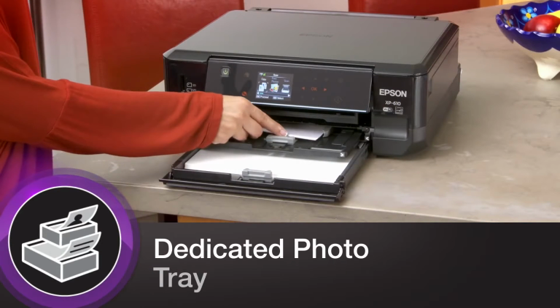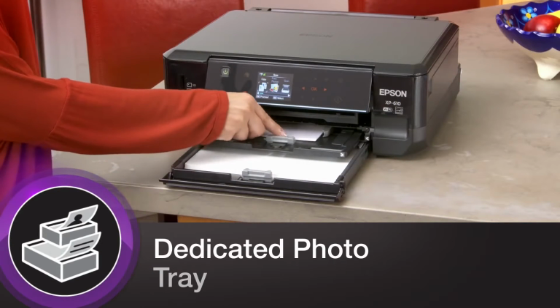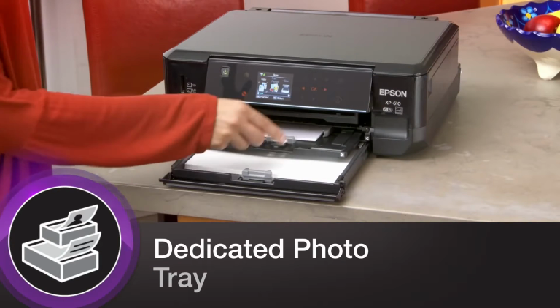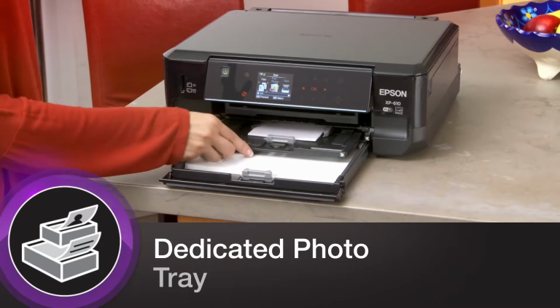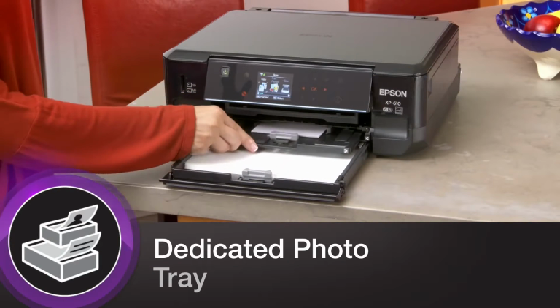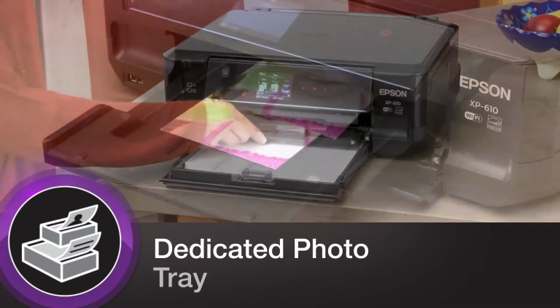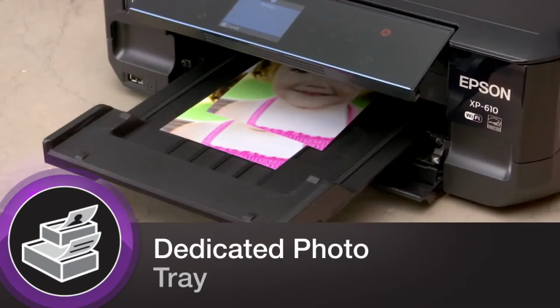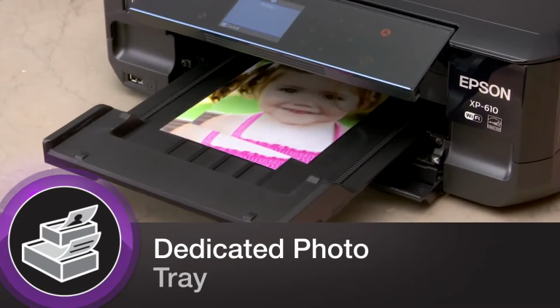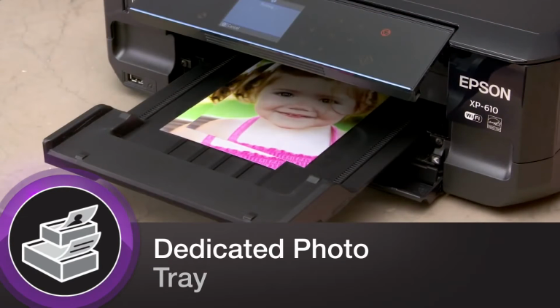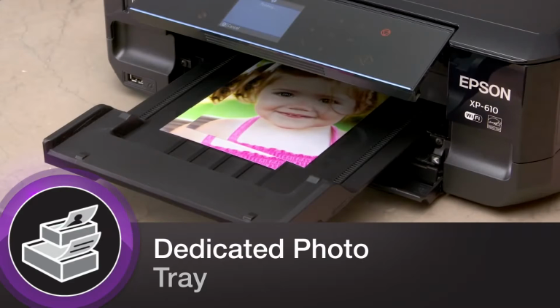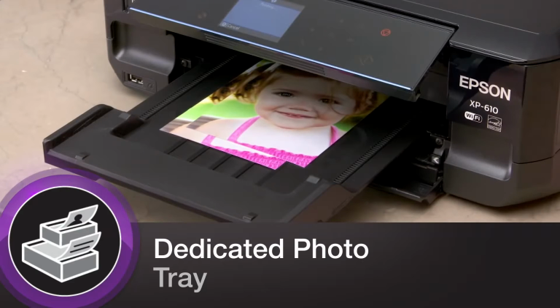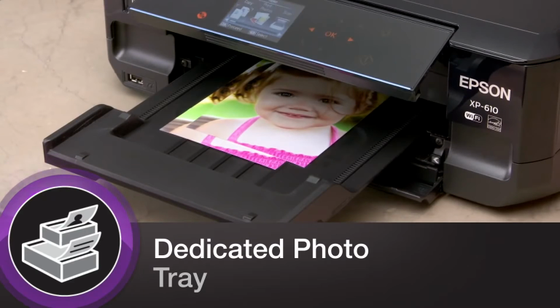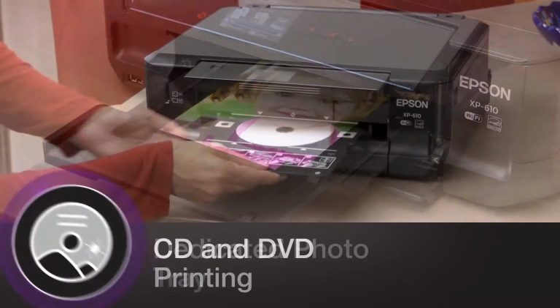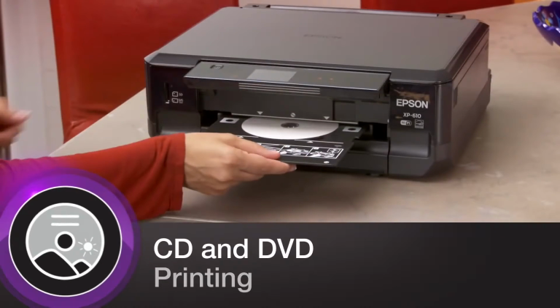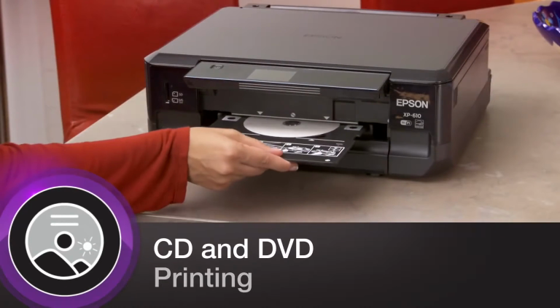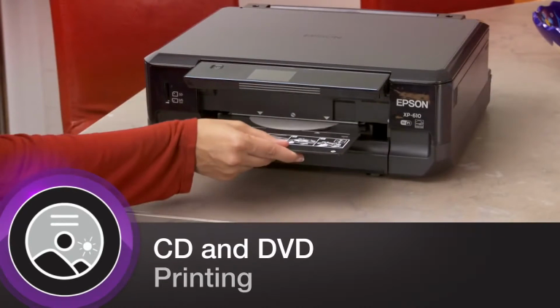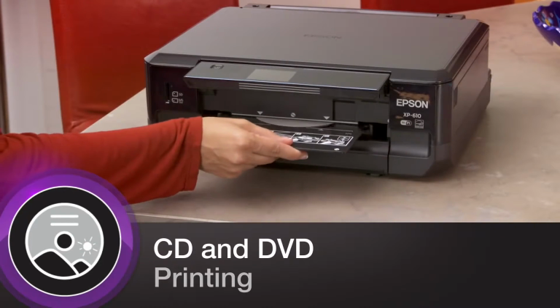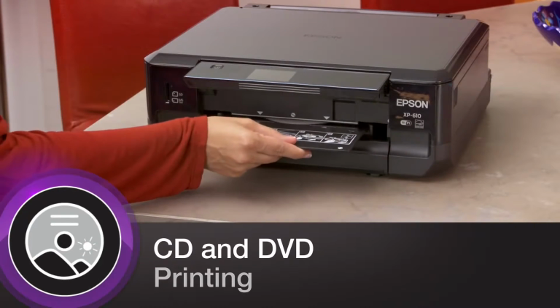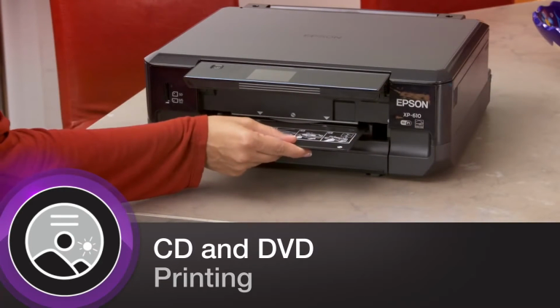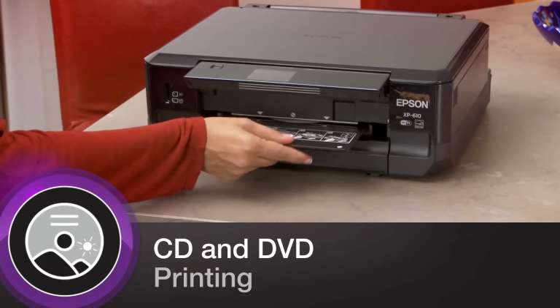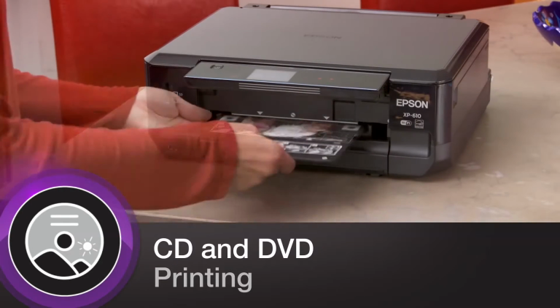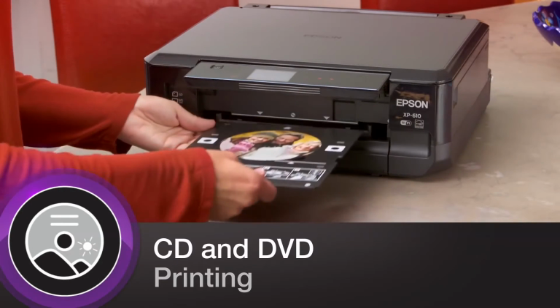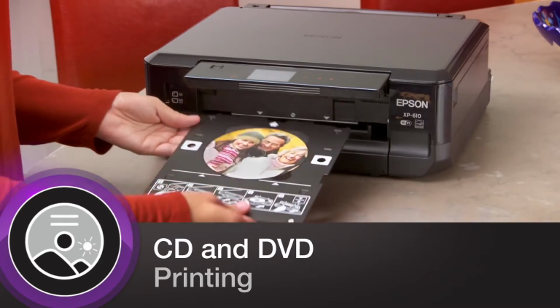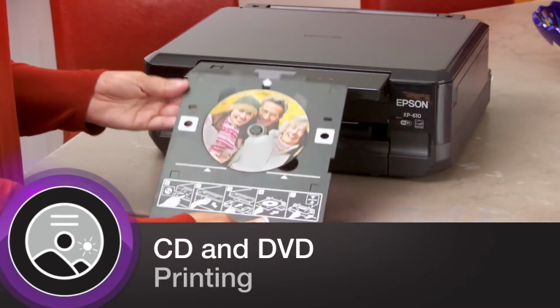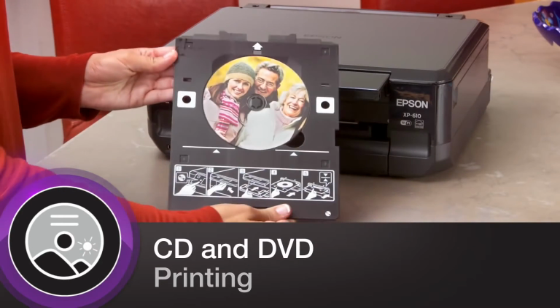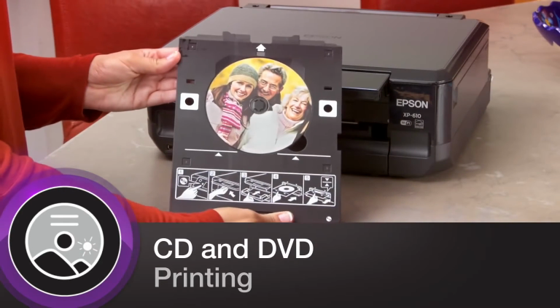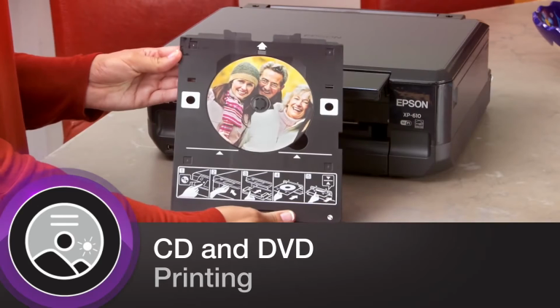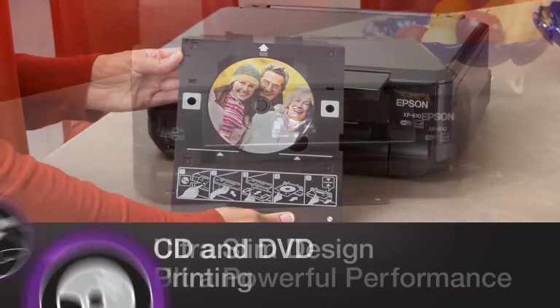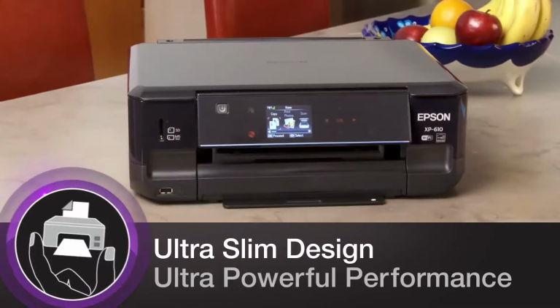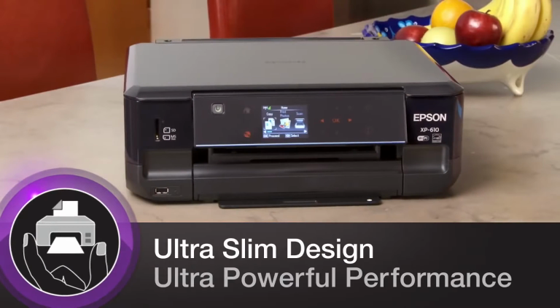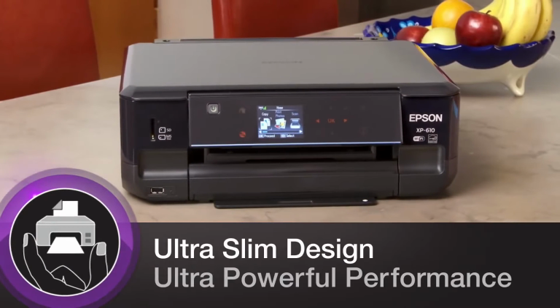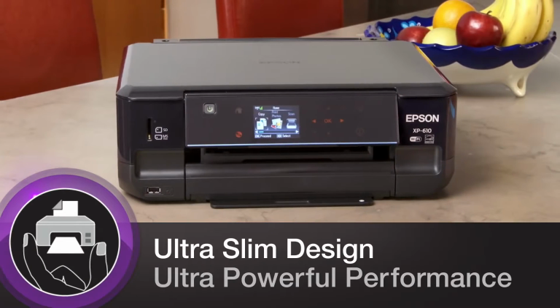The flexible XP610 comes complete with a dedicated photo tray. Plus, it allows you to print labels directly to your CDs and DVDs. And its ultra-slim, small-in-one design makes it the perfect fit for any home.